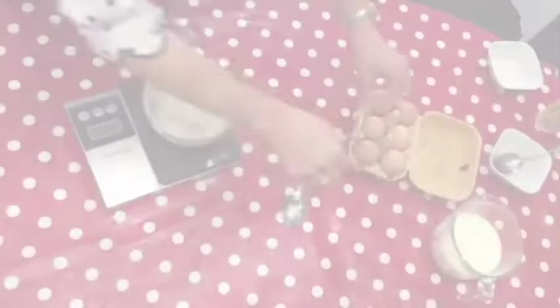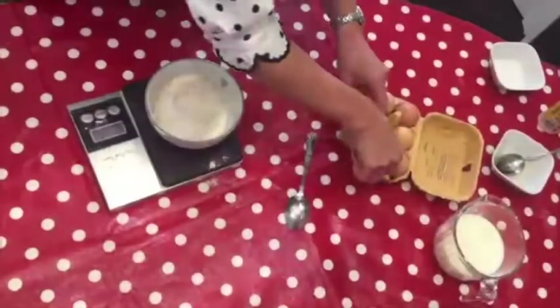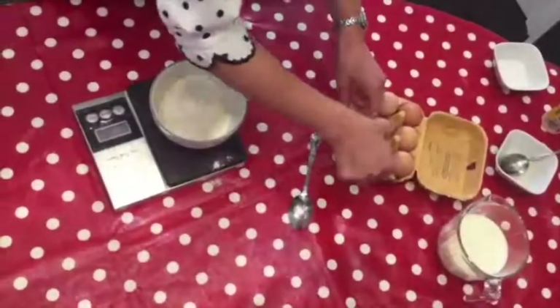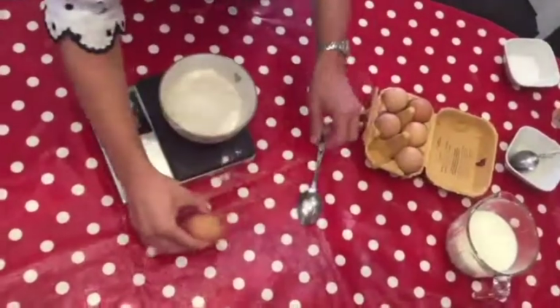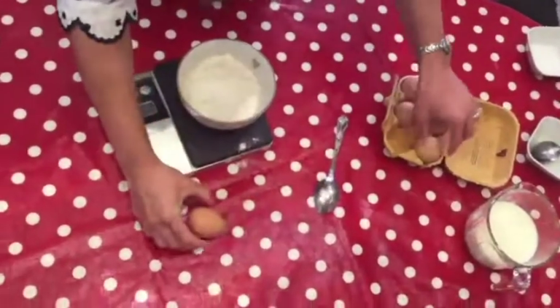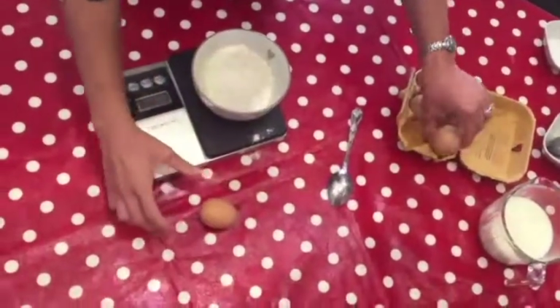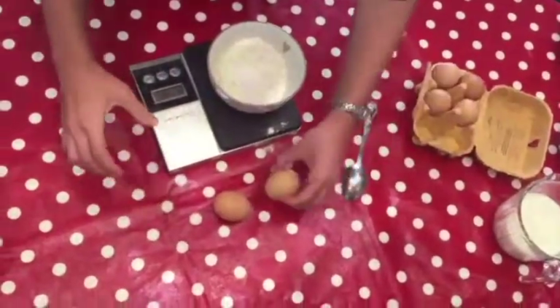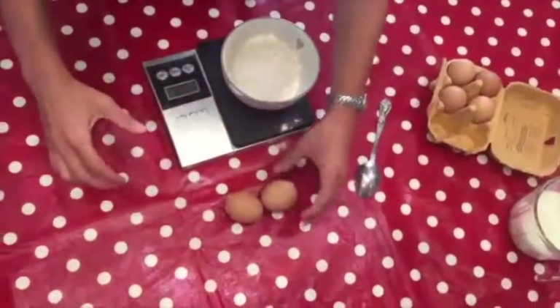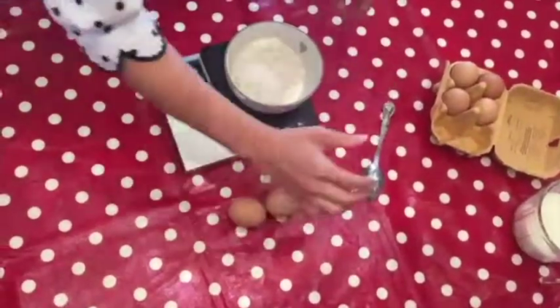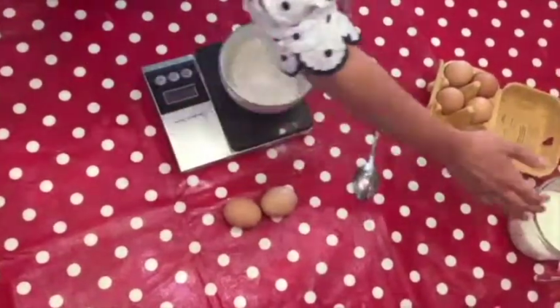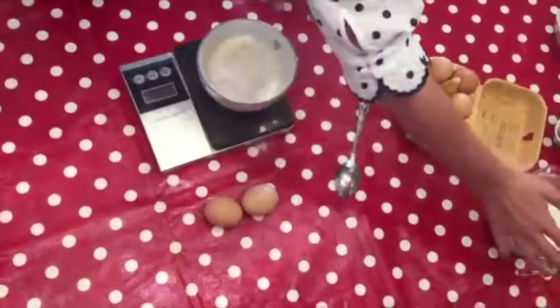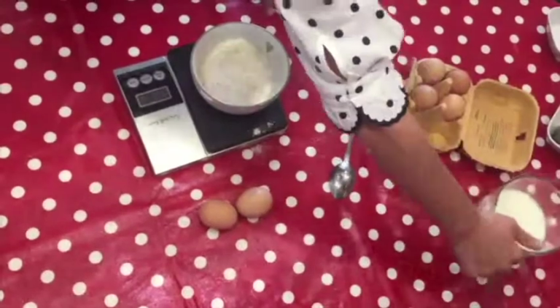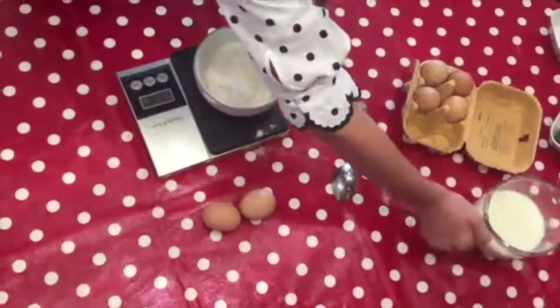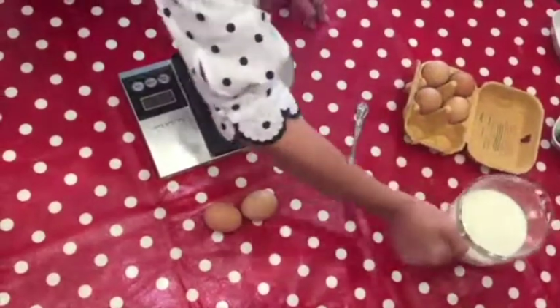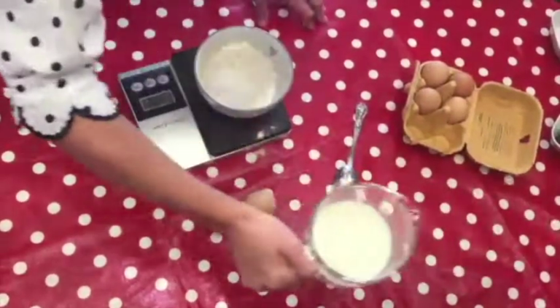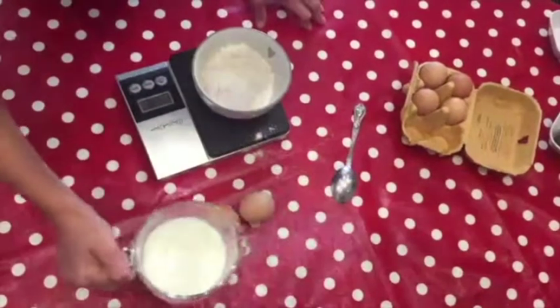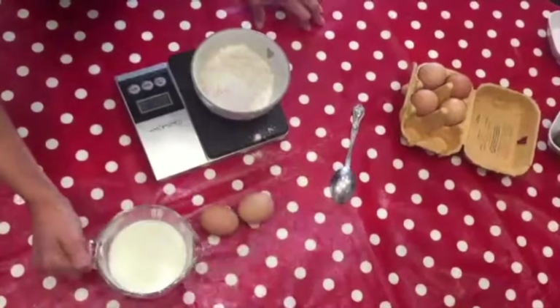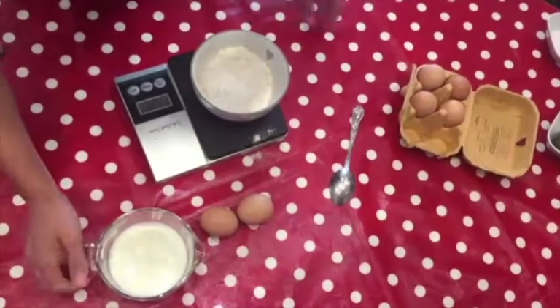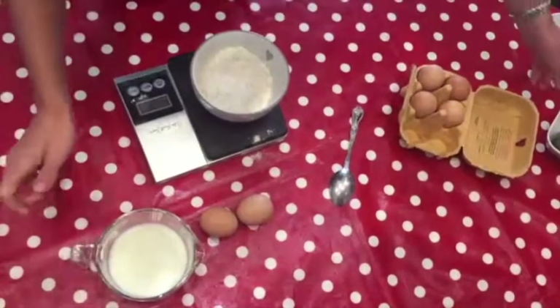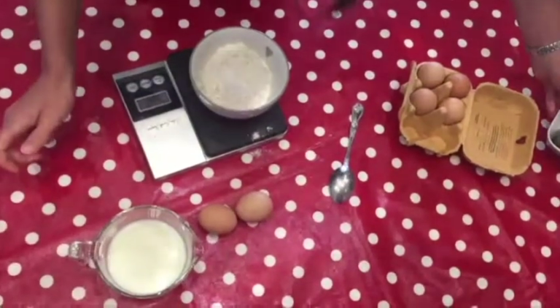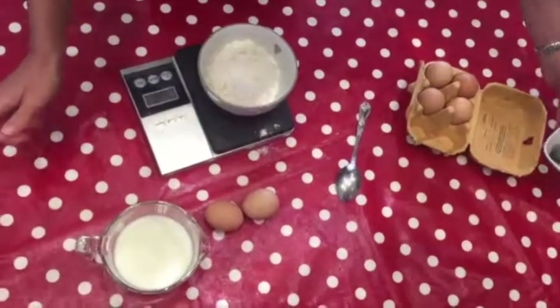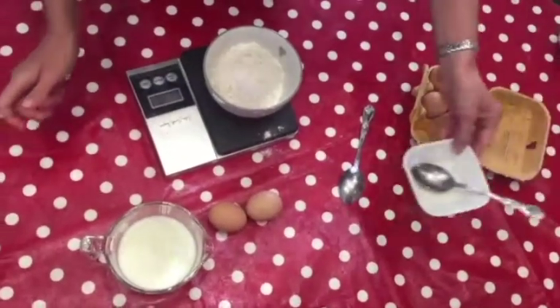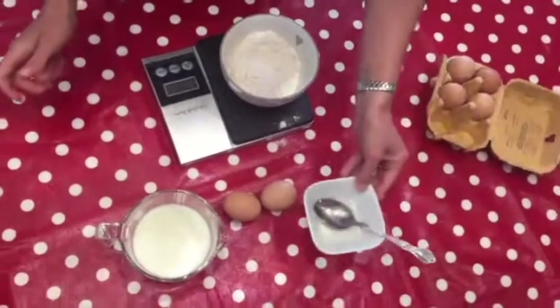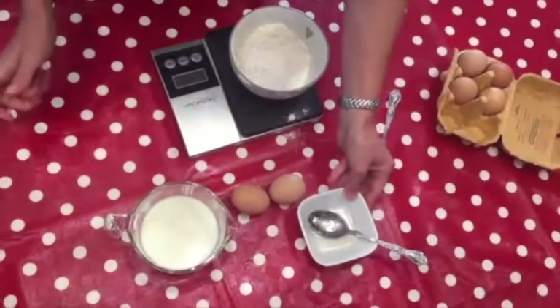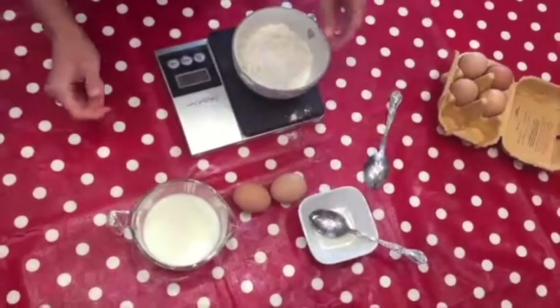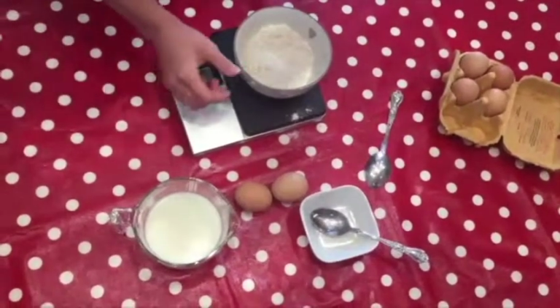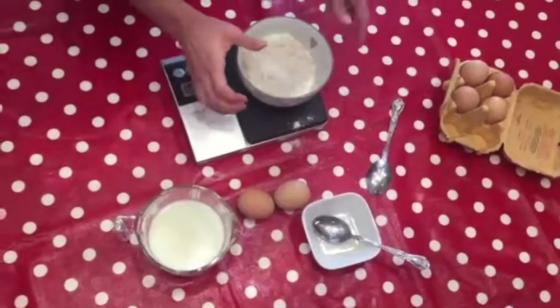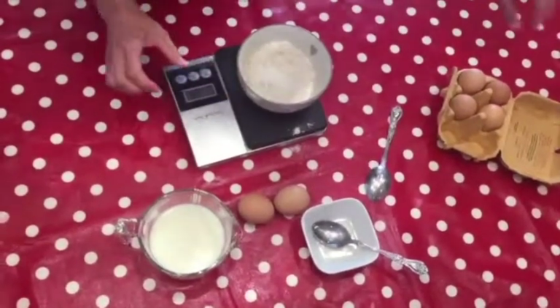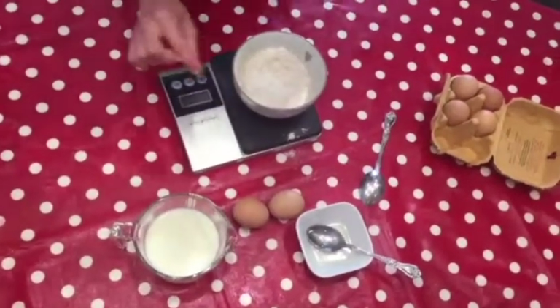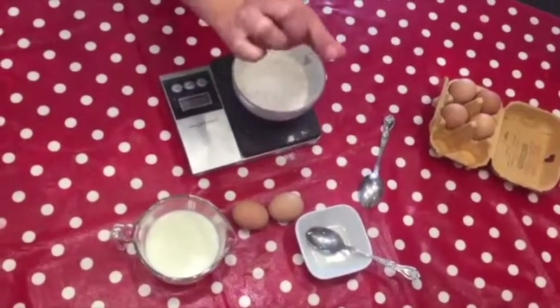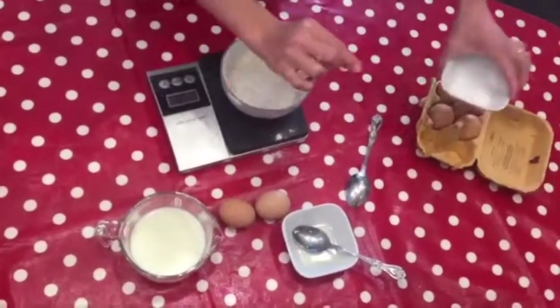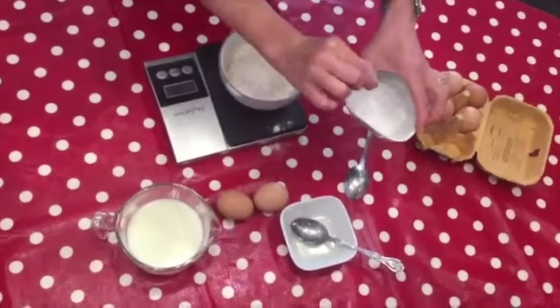Two eggs. We need 300 ml of milk. We need 1 tablespoon of oil and basically just a pinch, tiny bit of salt.